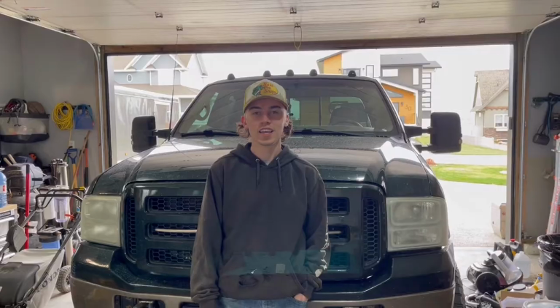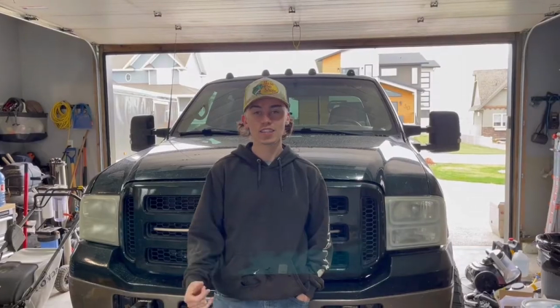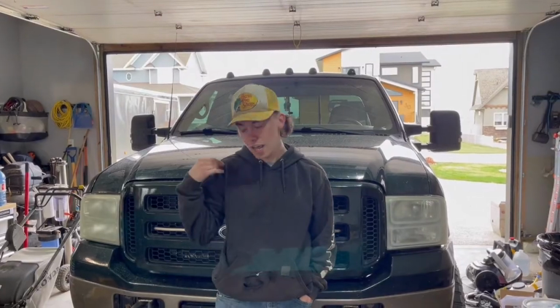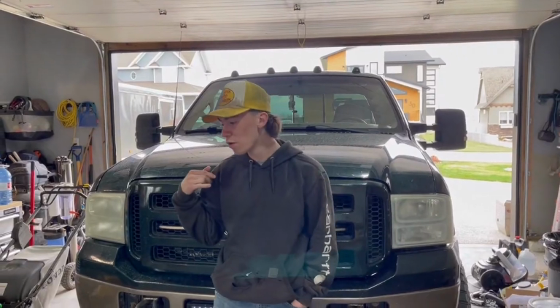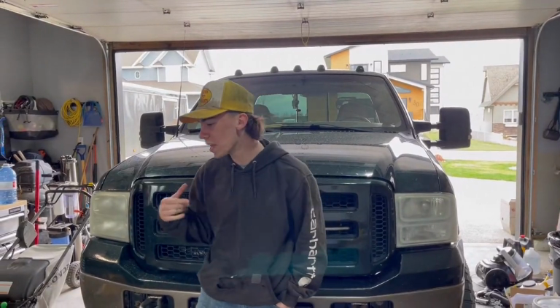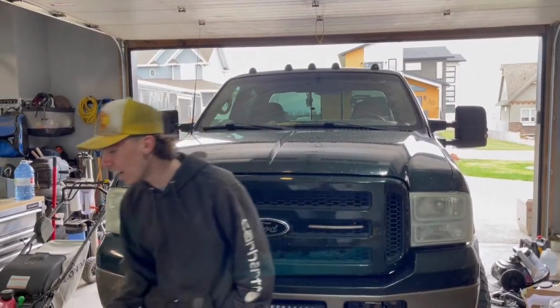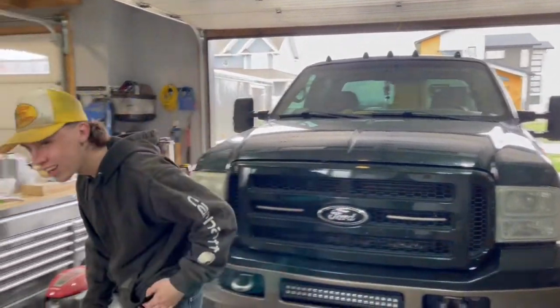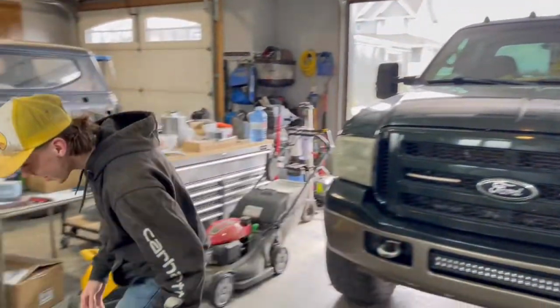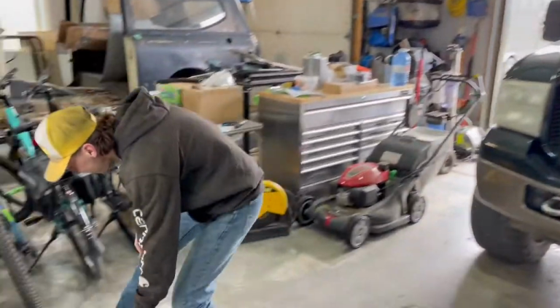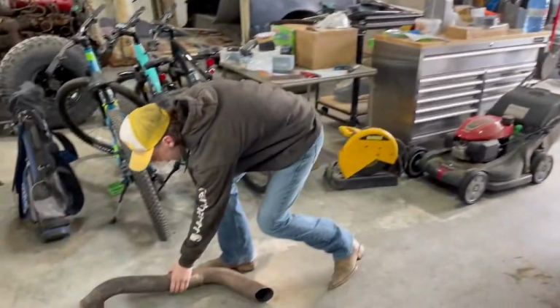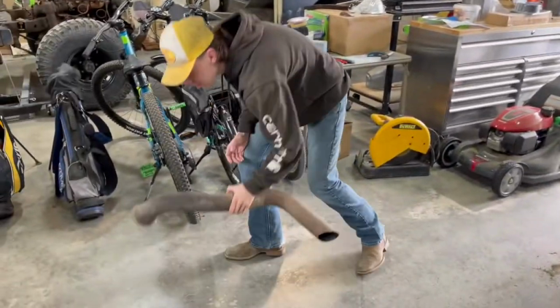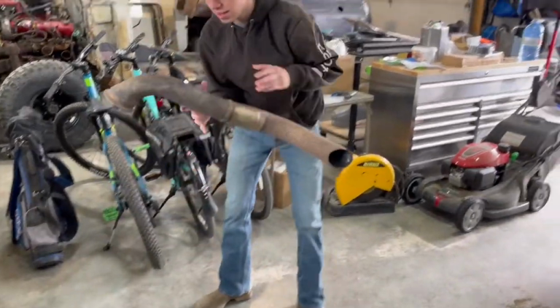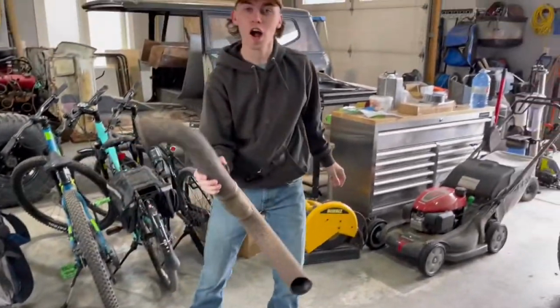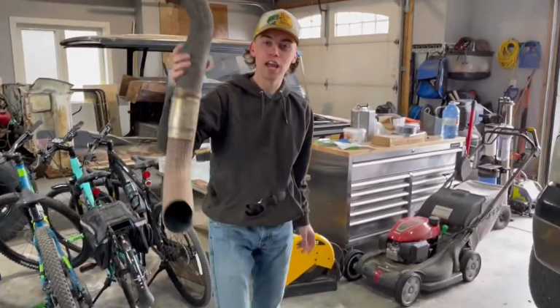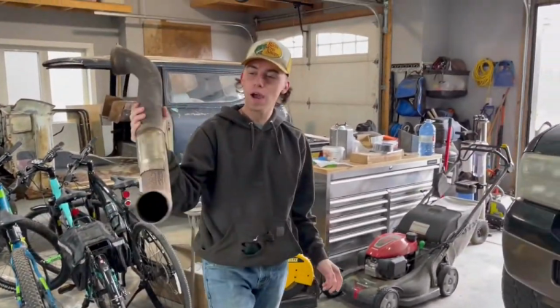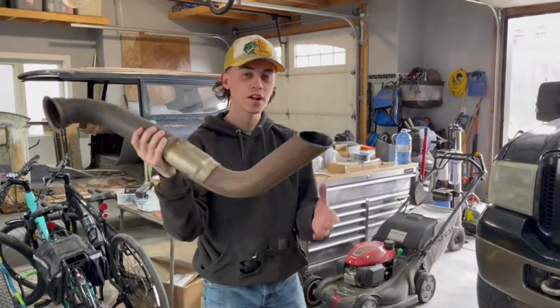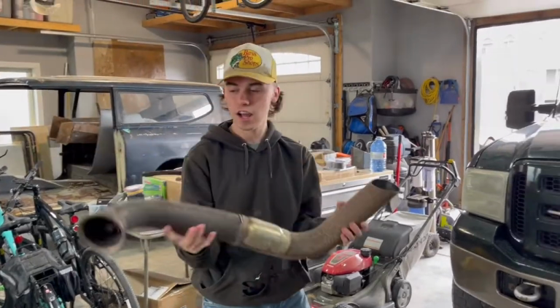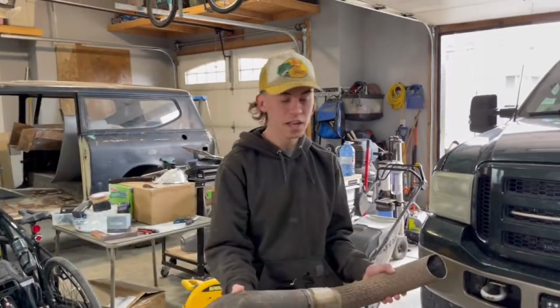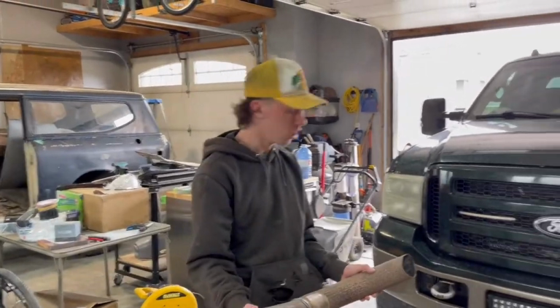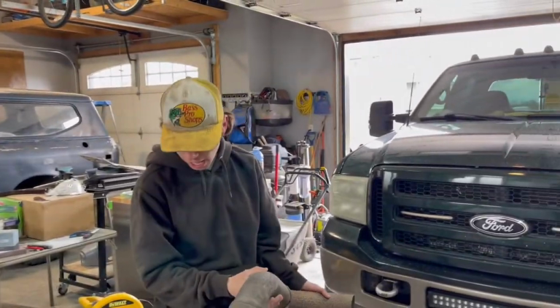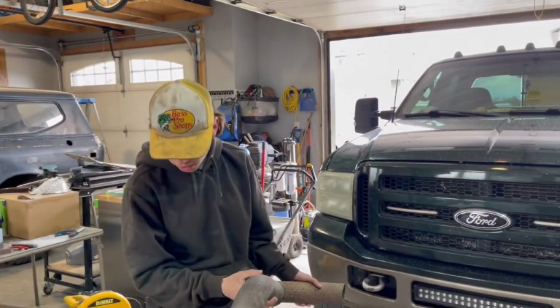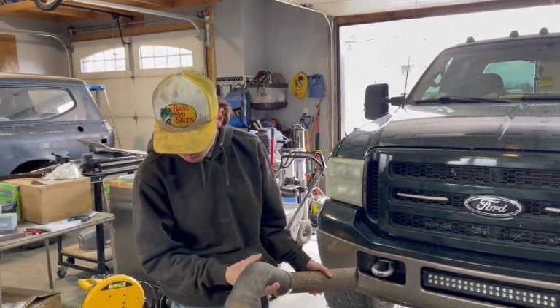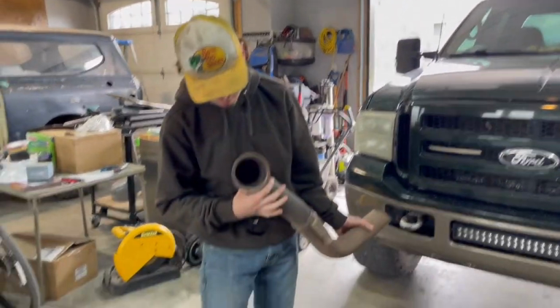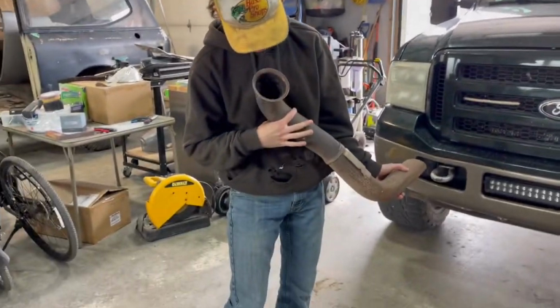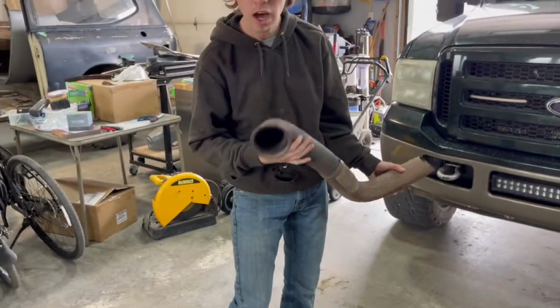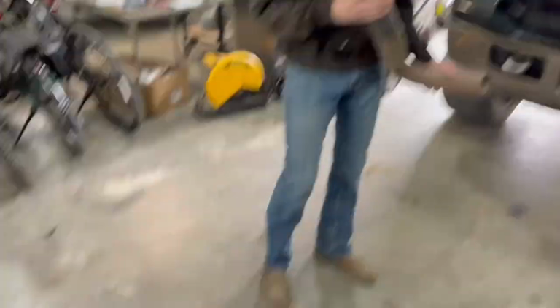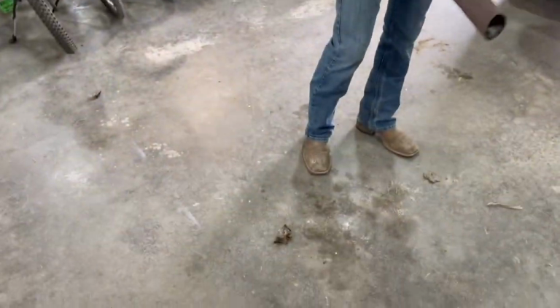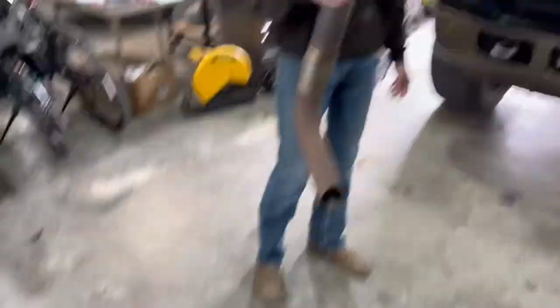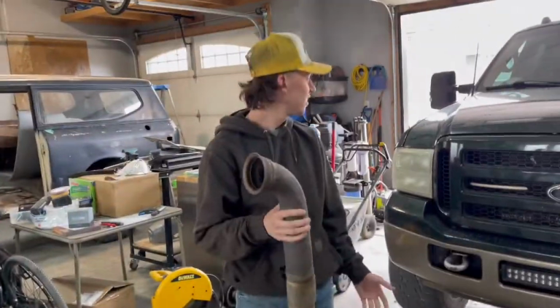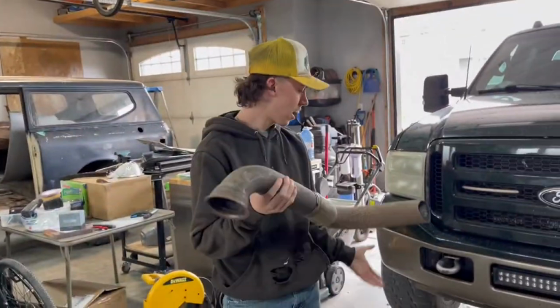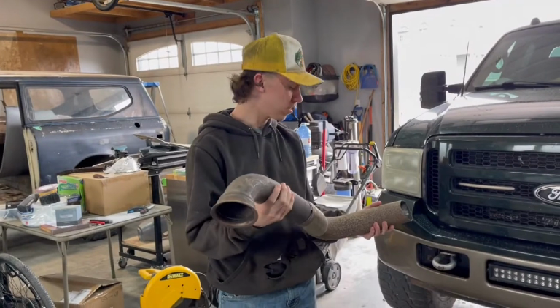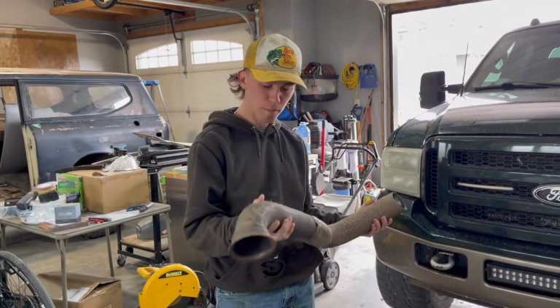Hey guys, today we will be using this stock downpipe here and making a hood stack out of this pipe.